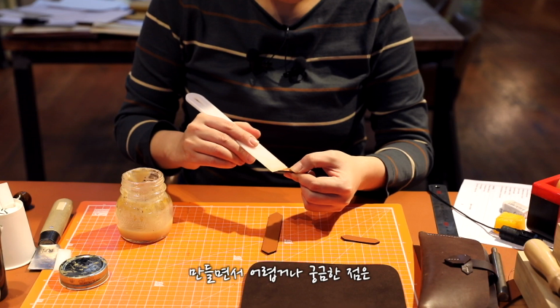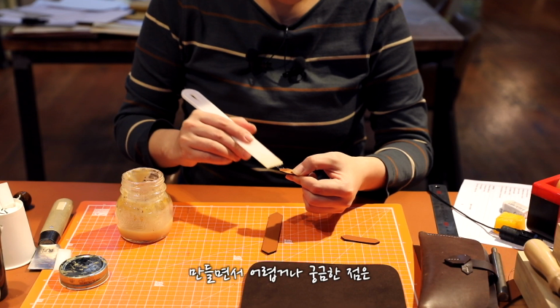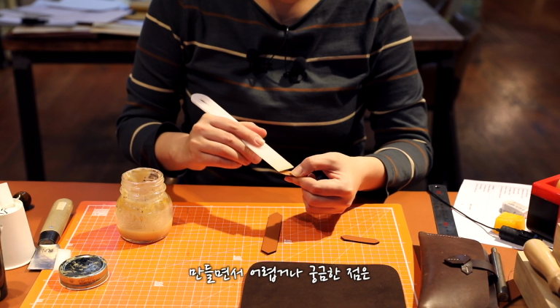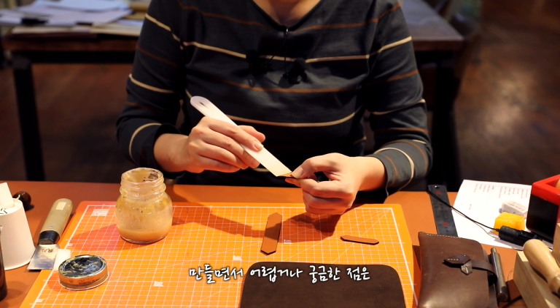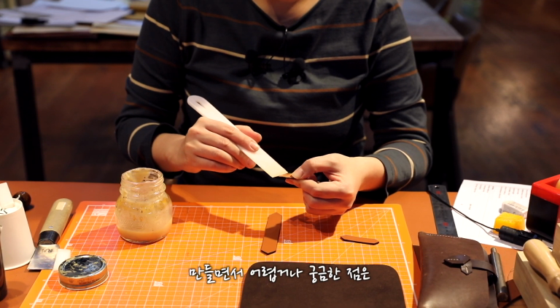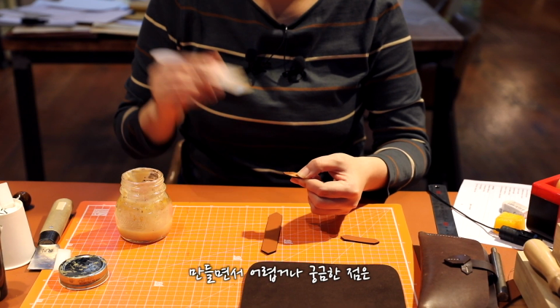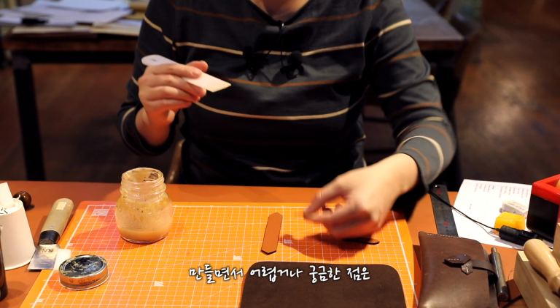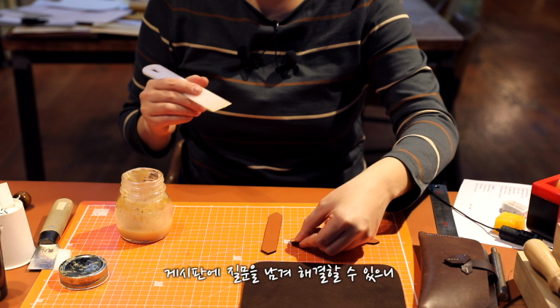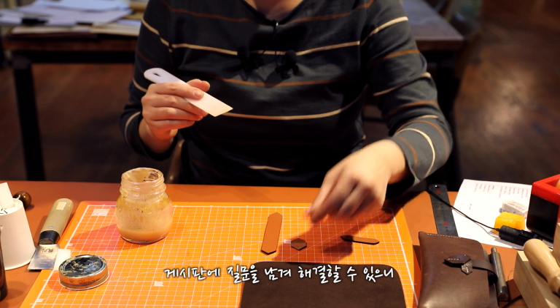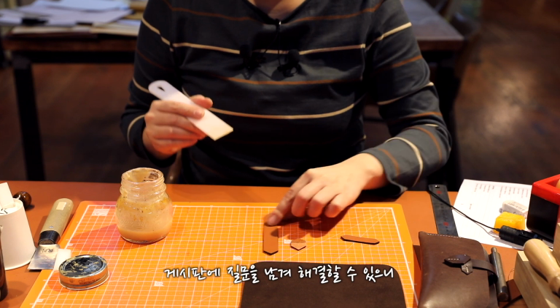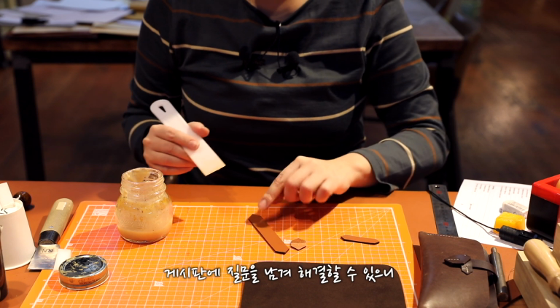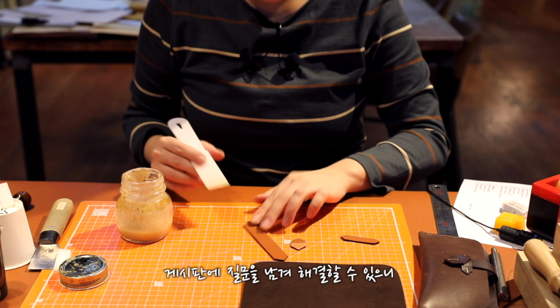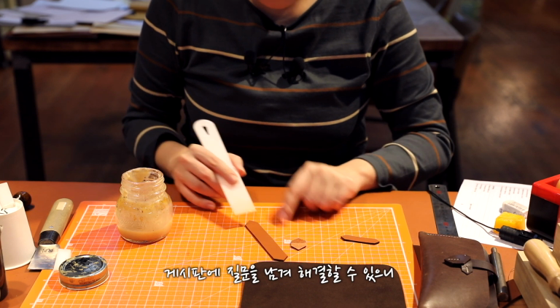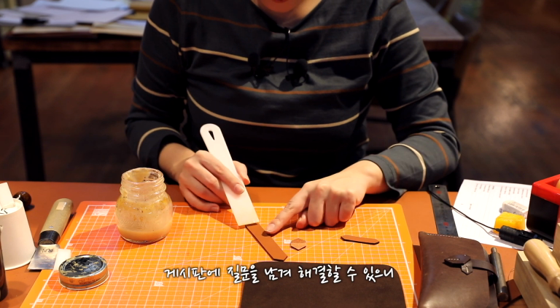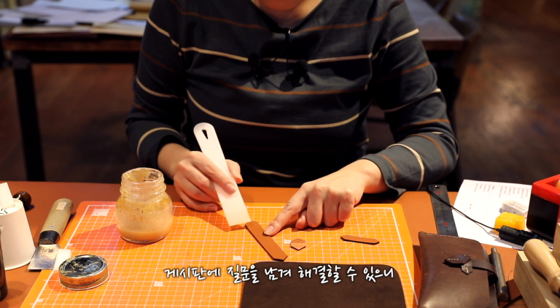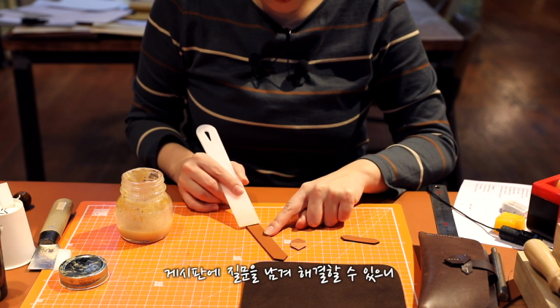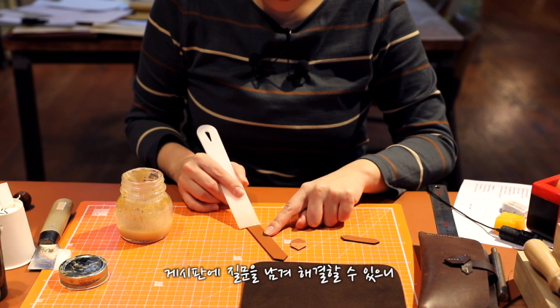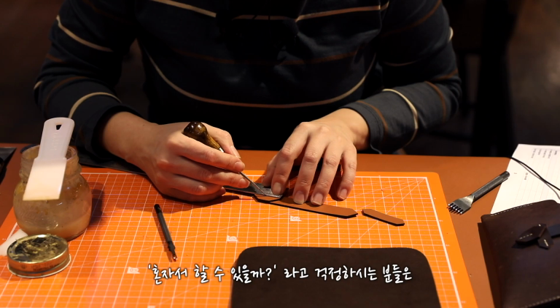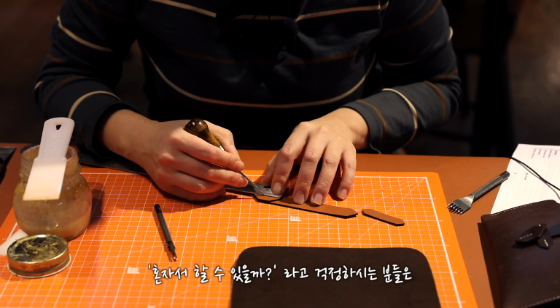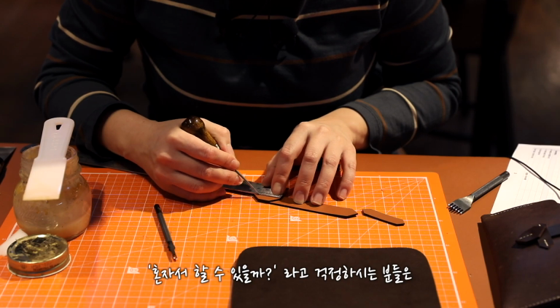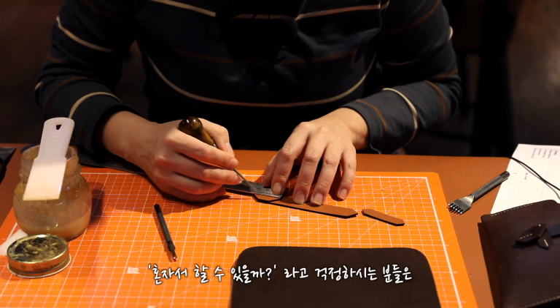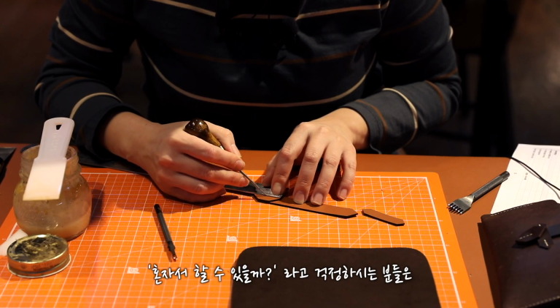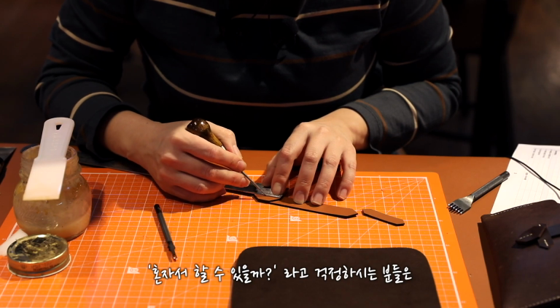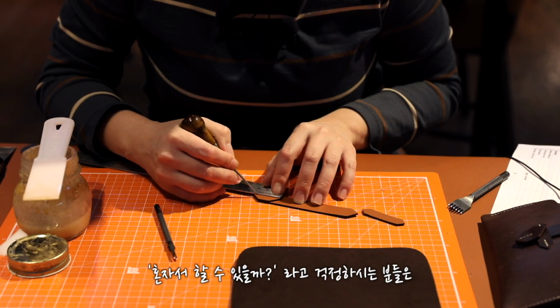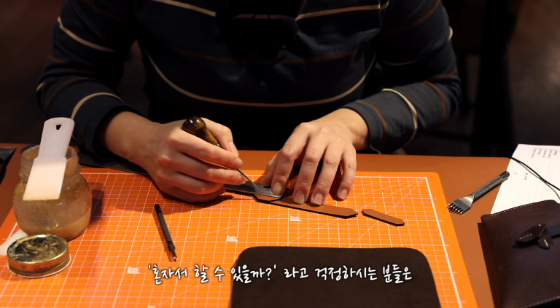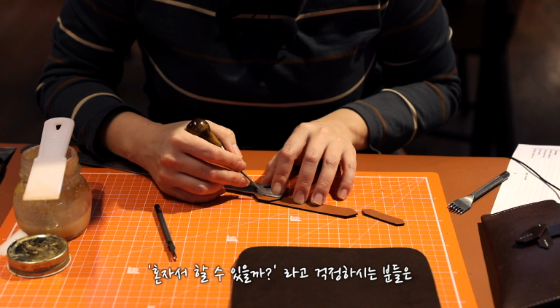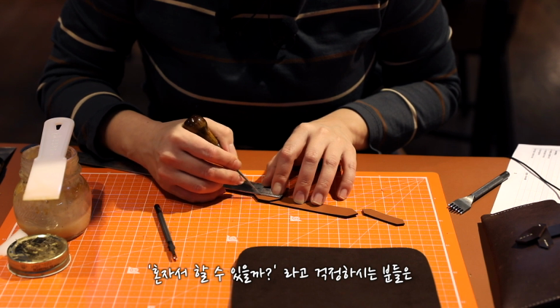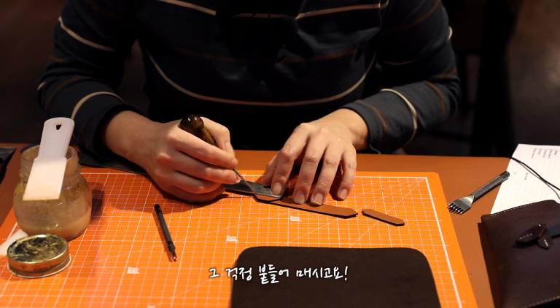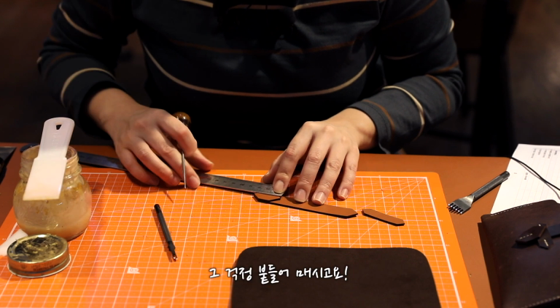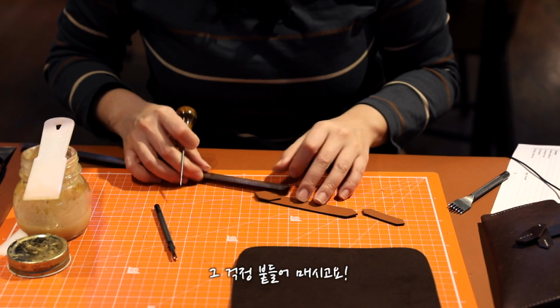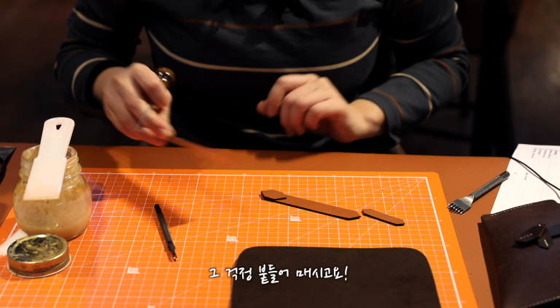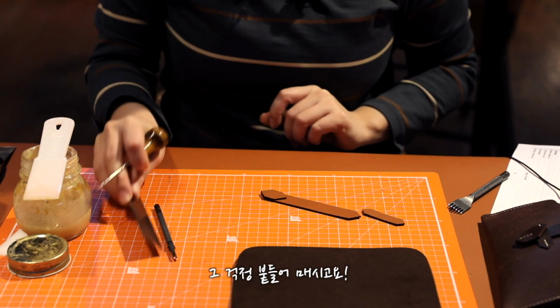만들면서 어렵거나 궁금한 점은 게시판에 질문을 남겨 해결할 수 있으니, 혼자서 할 수 있을까라고 걱정하시는 분들은 그 걱정 붙들어 매시고요.